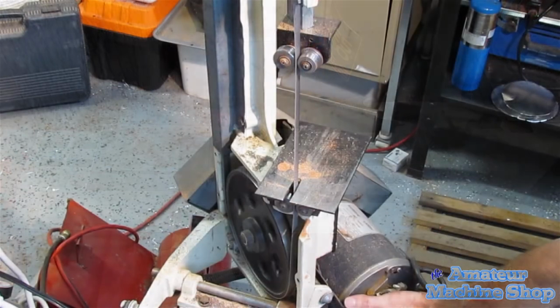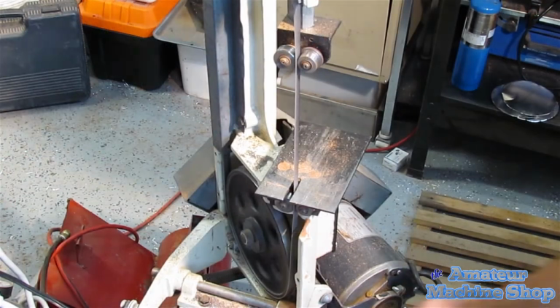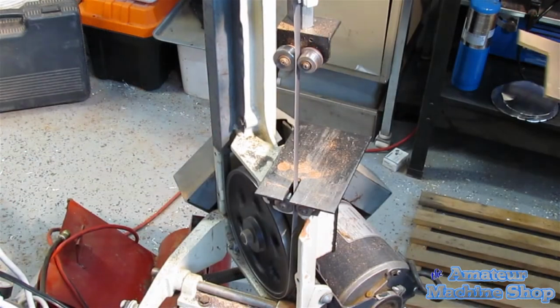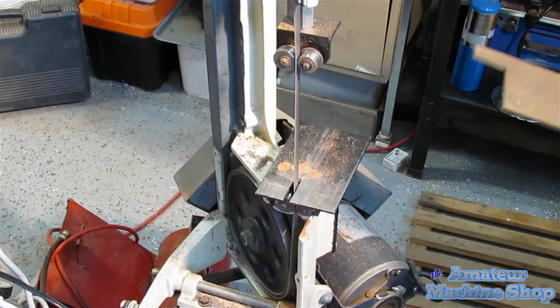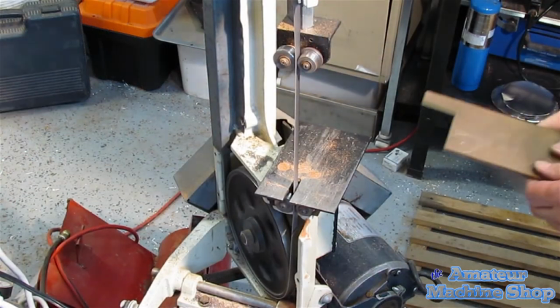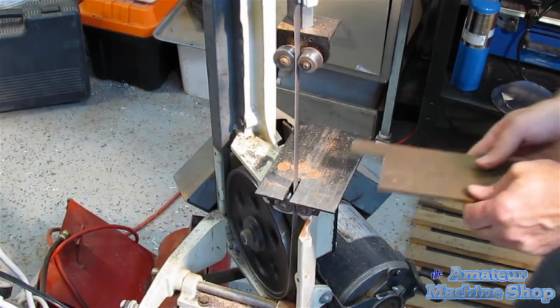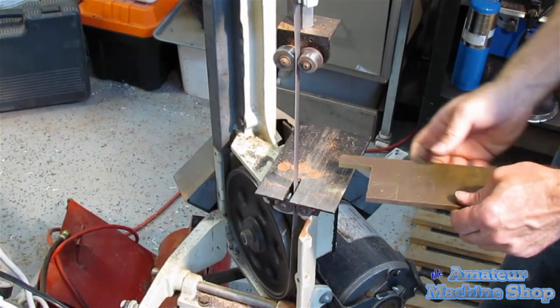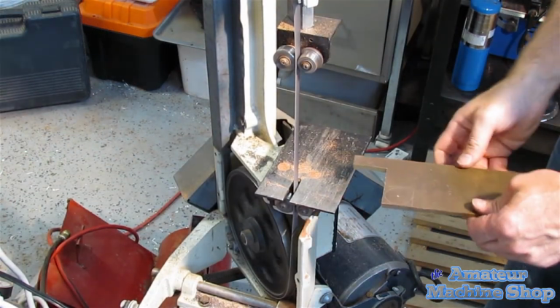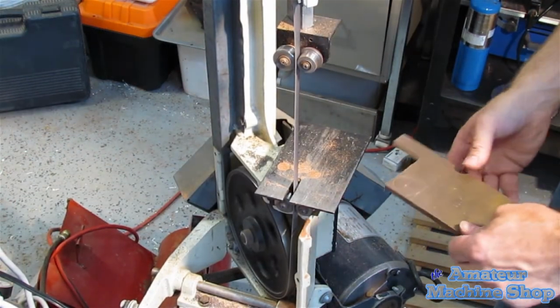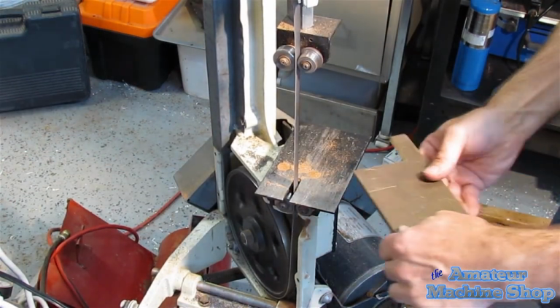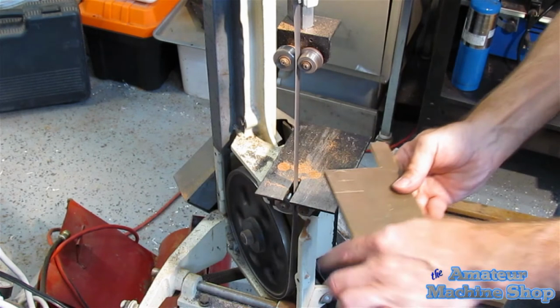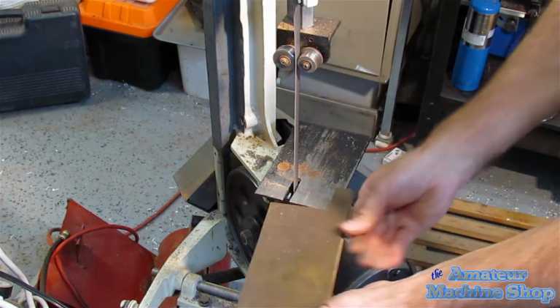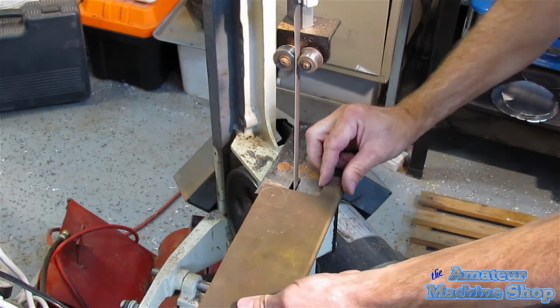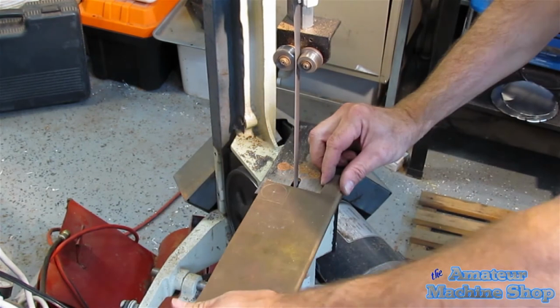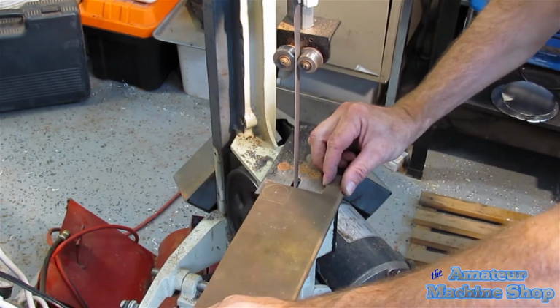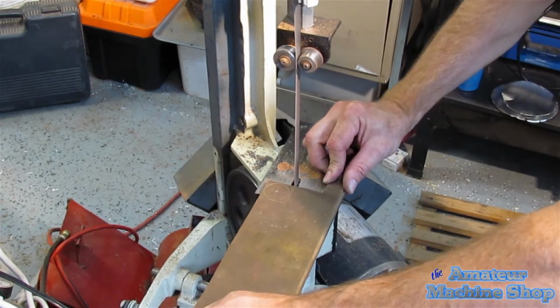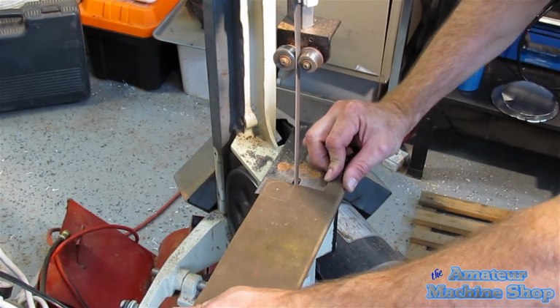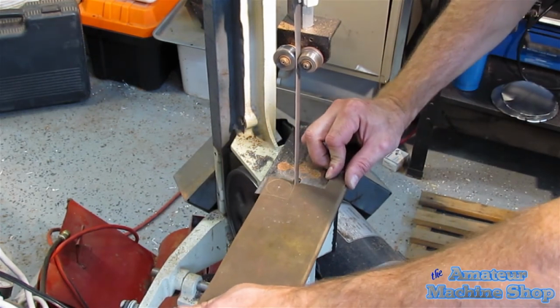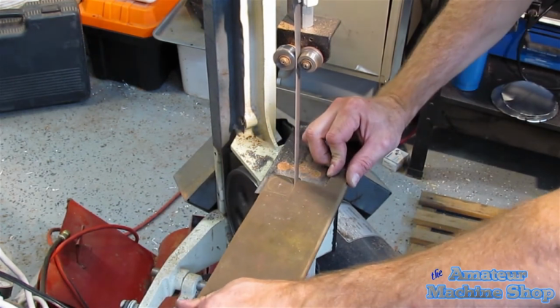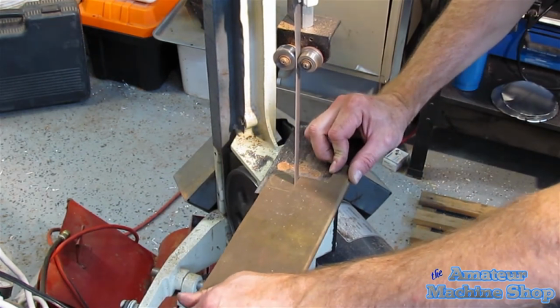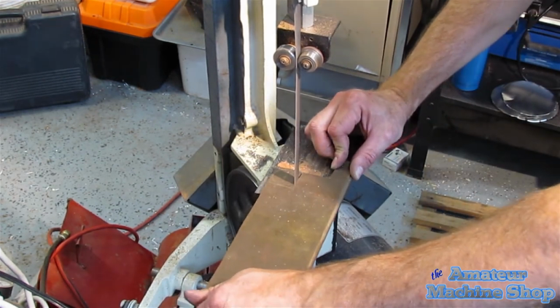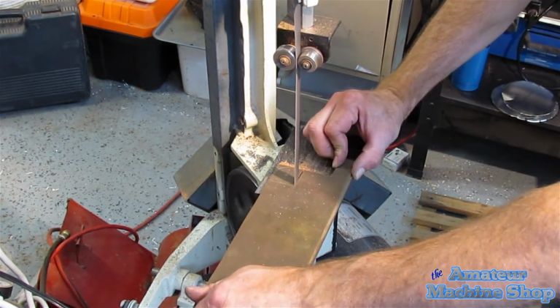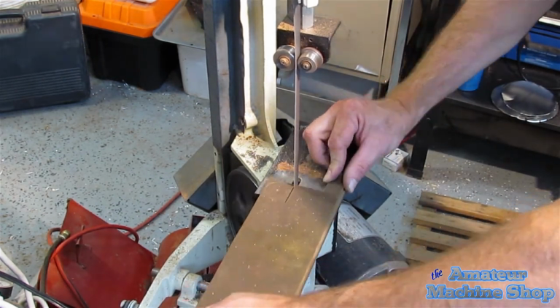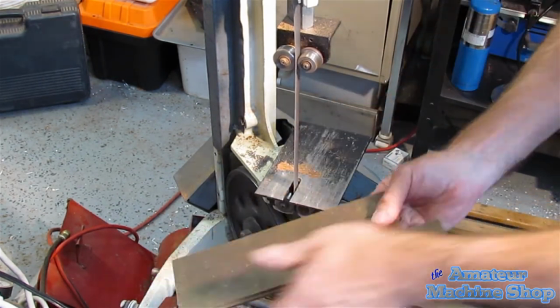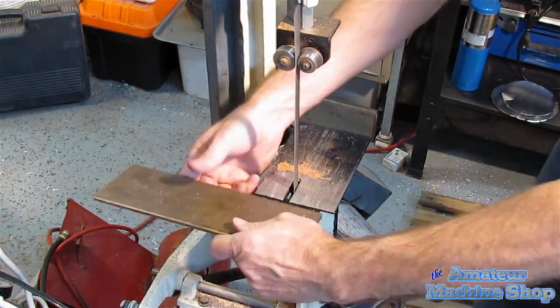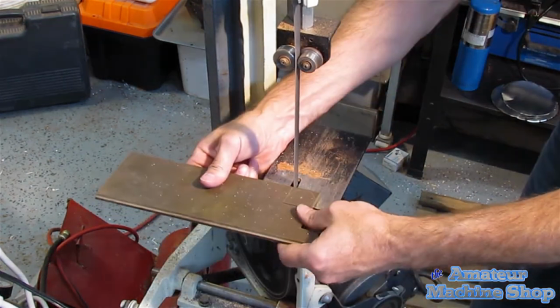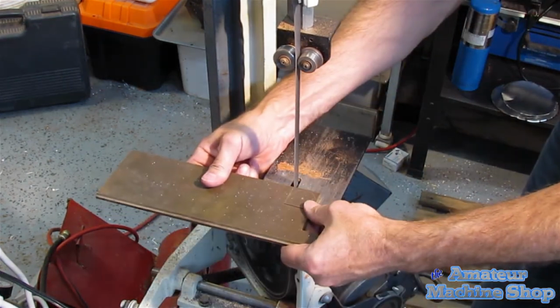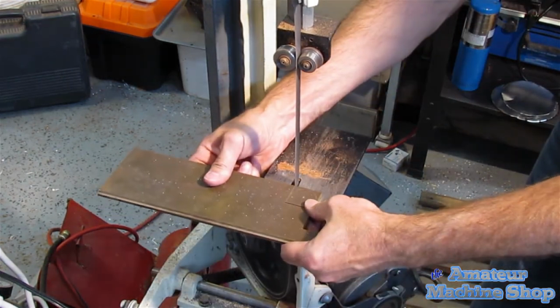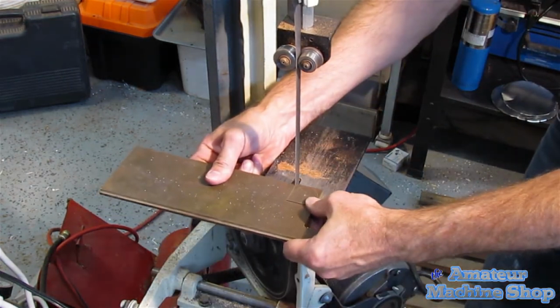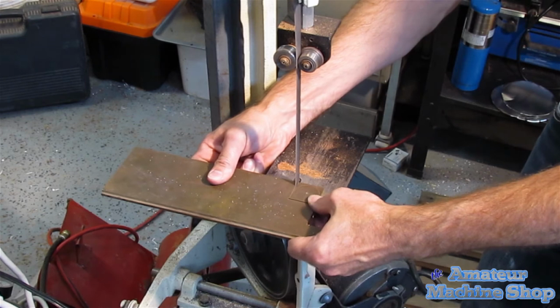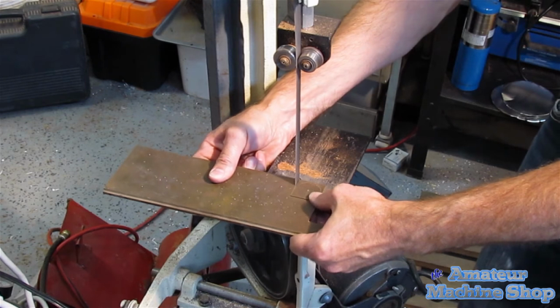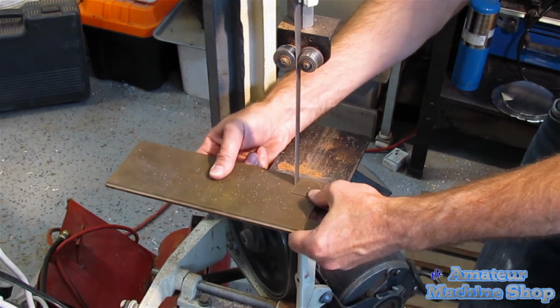The one-third horsepower needs a little help at times to start turning the blade. I did find a used one horsepower motor and will eventually swap it, but that might be a little overkill.